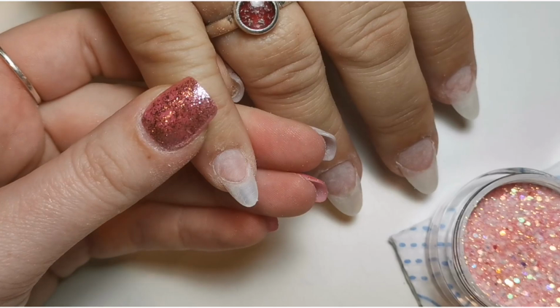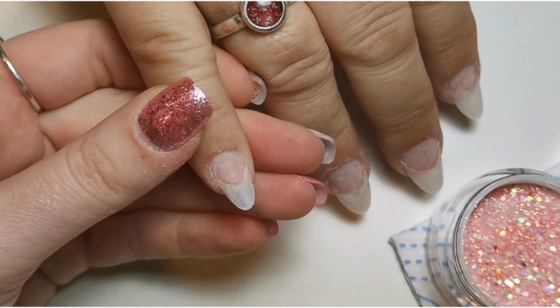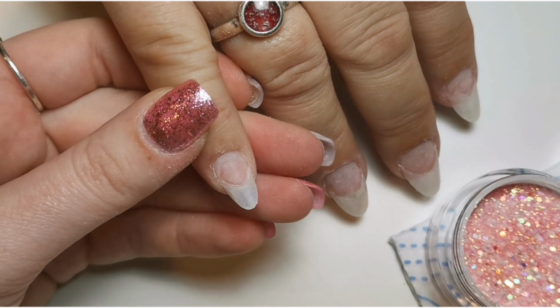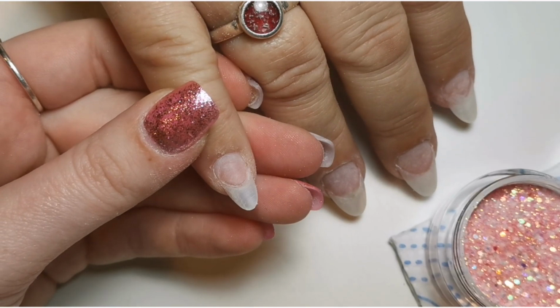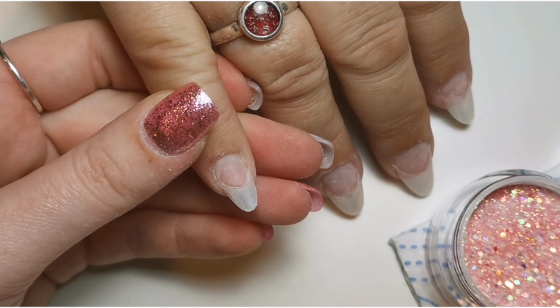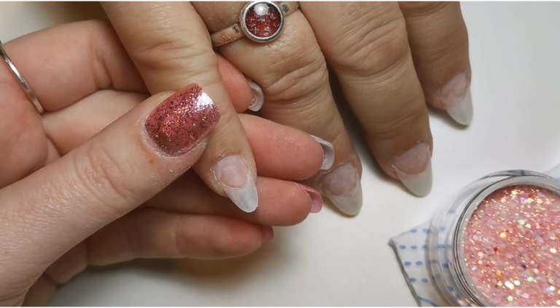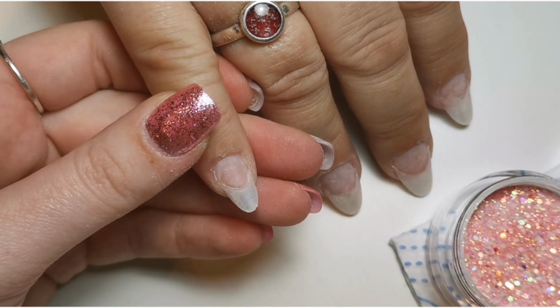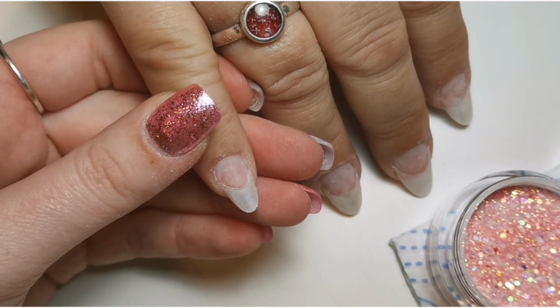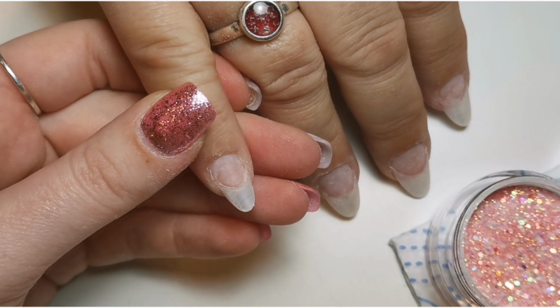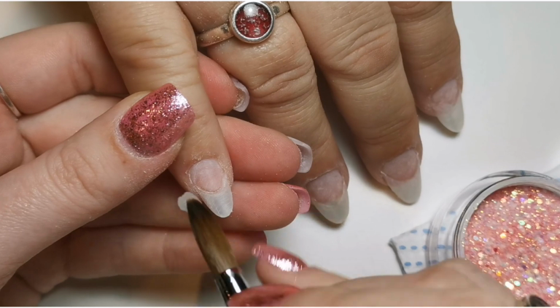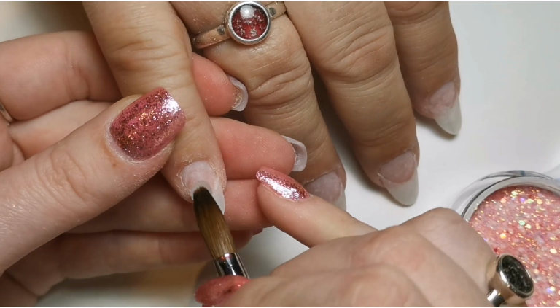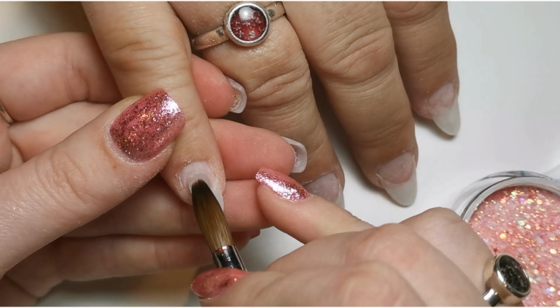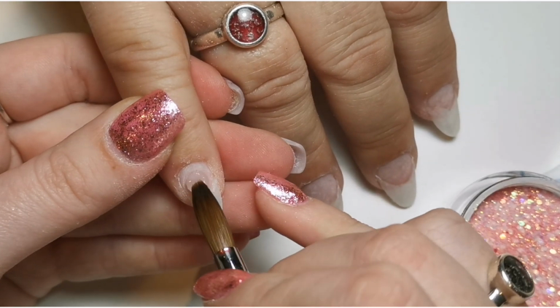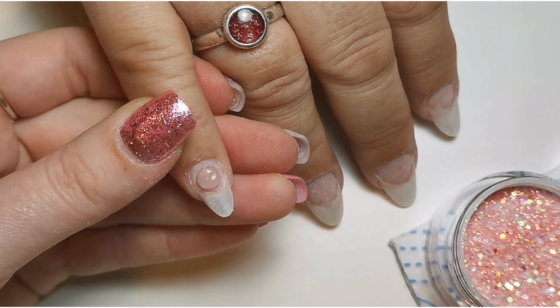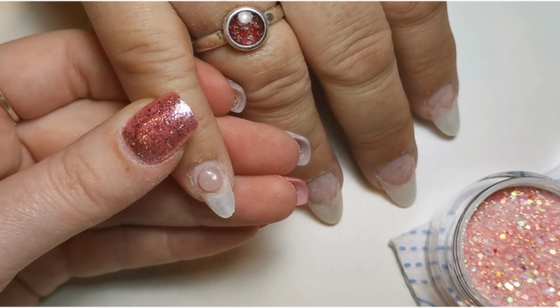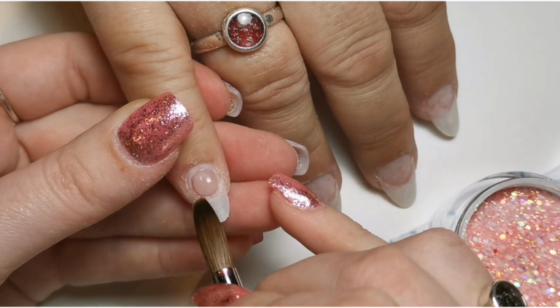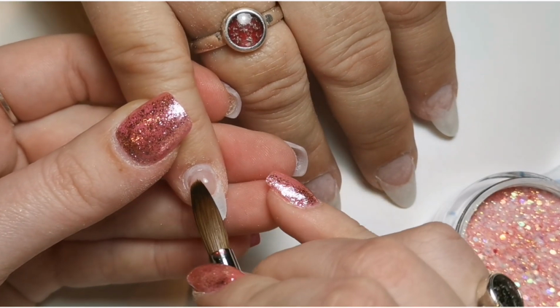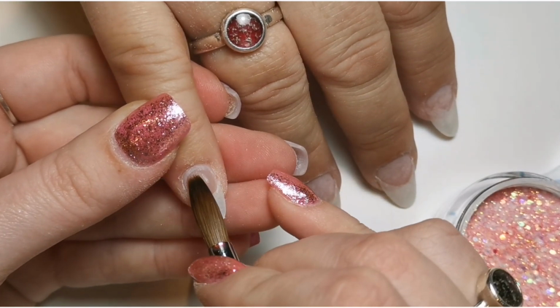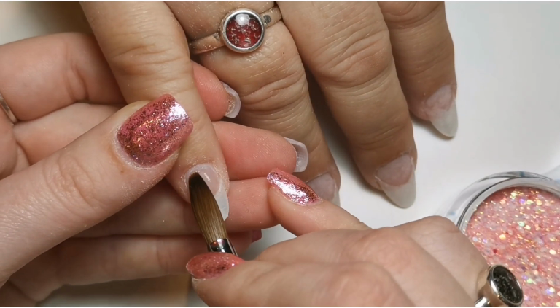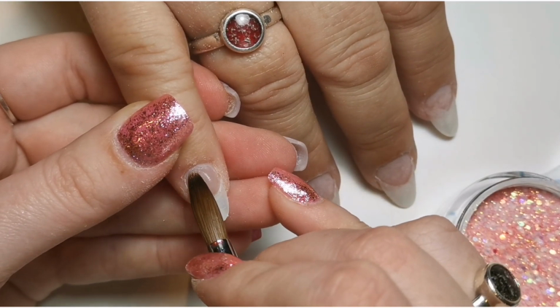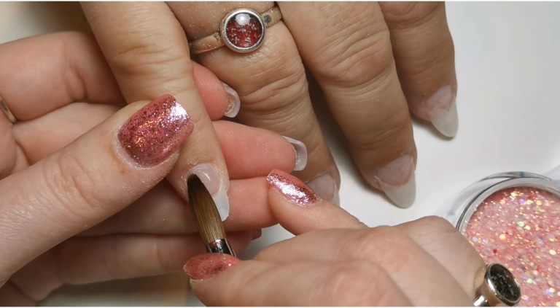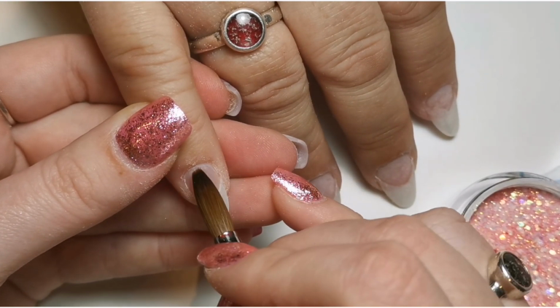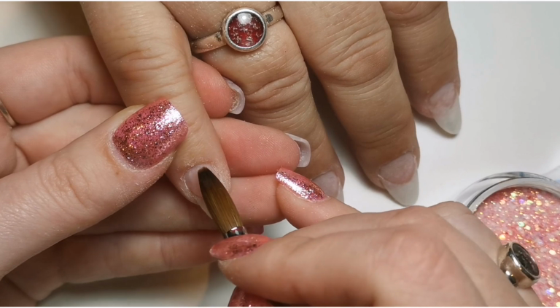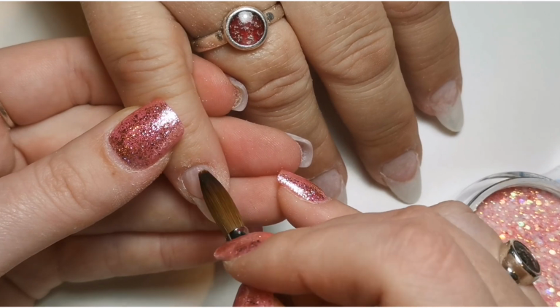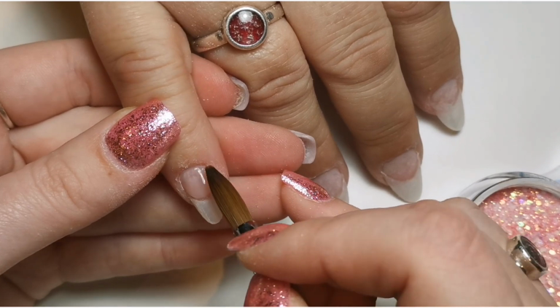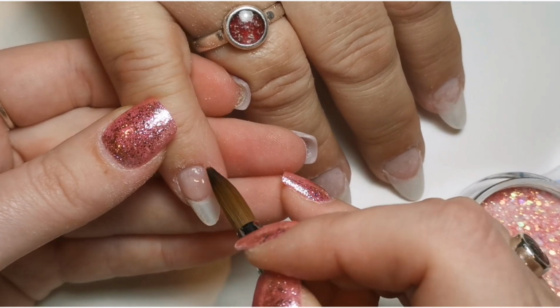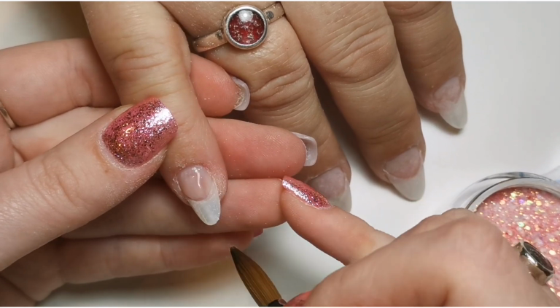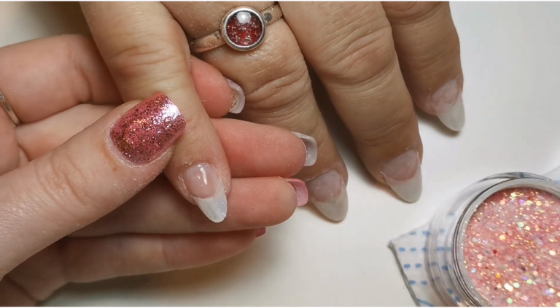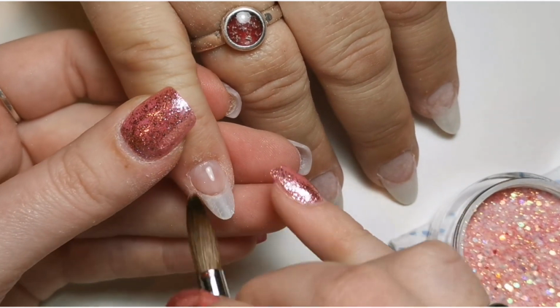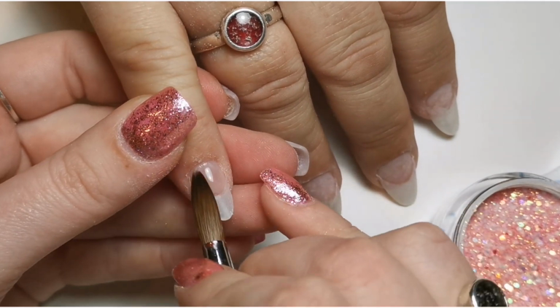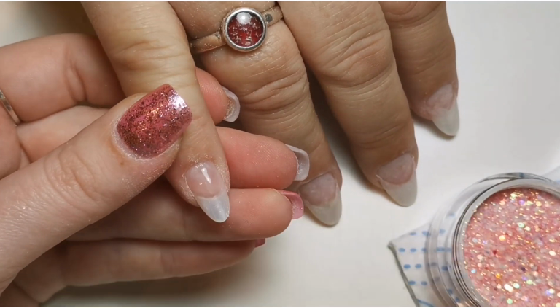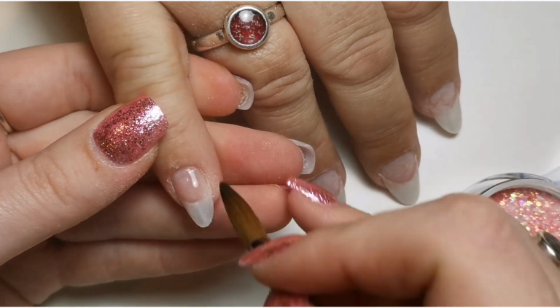Hi everyone, welcome back to another video. Today I'm doing an acrylic video because I don't think I've got anything like this on my channel. I'm doing a glitter ombre and flower encapsulation.